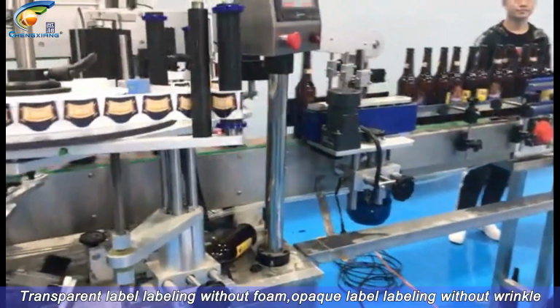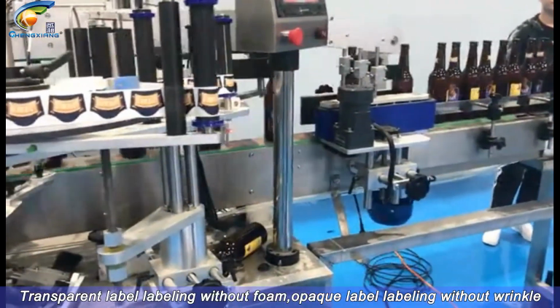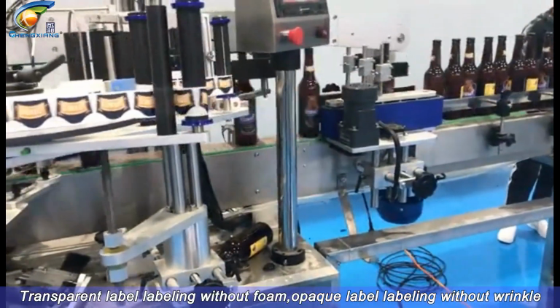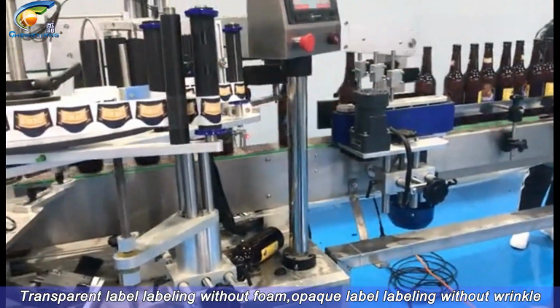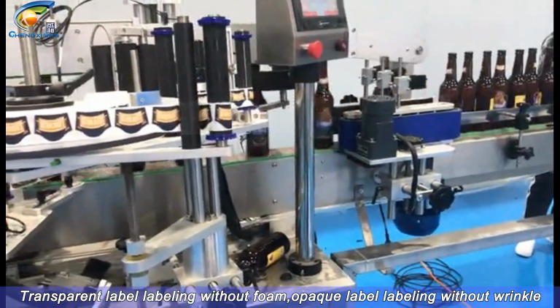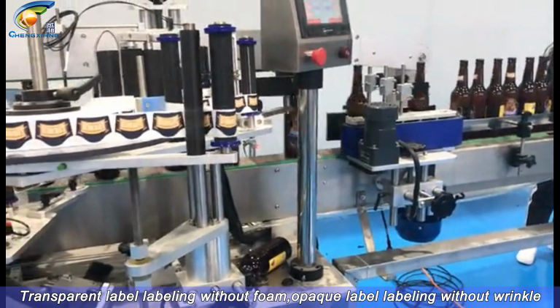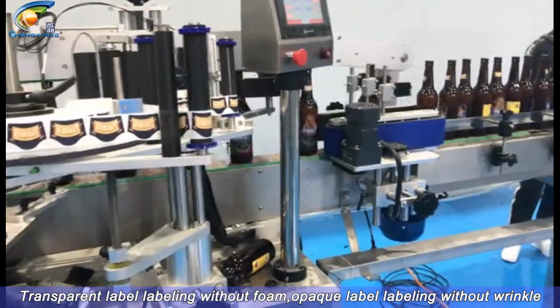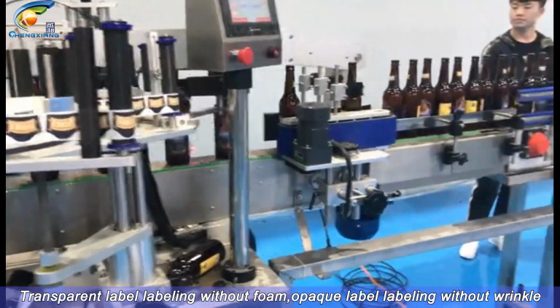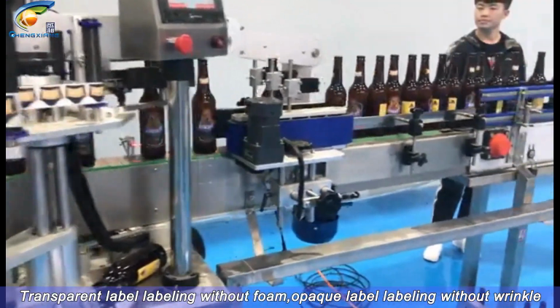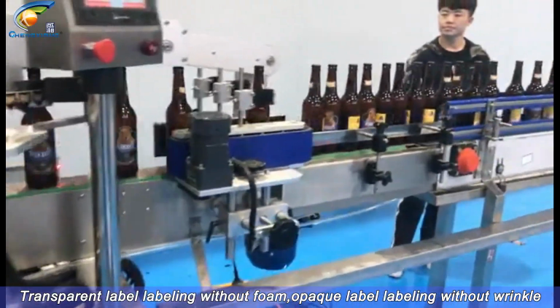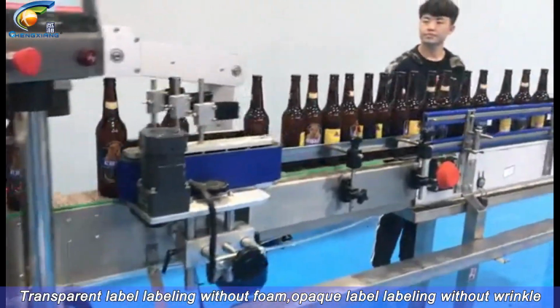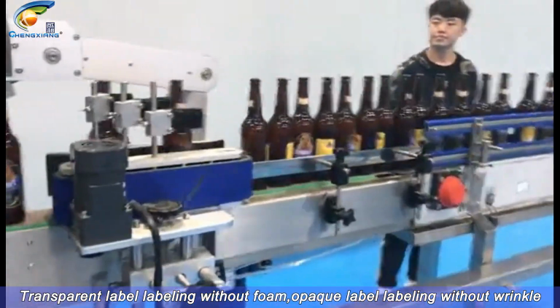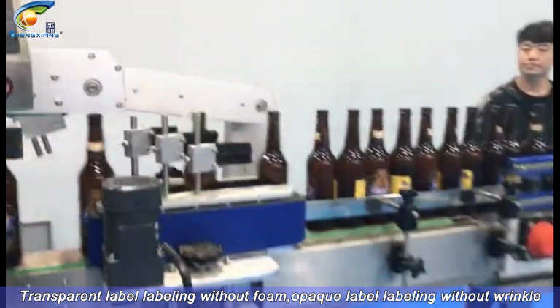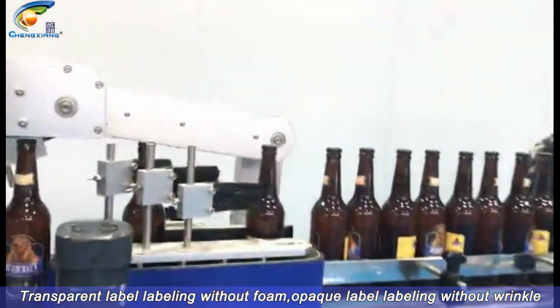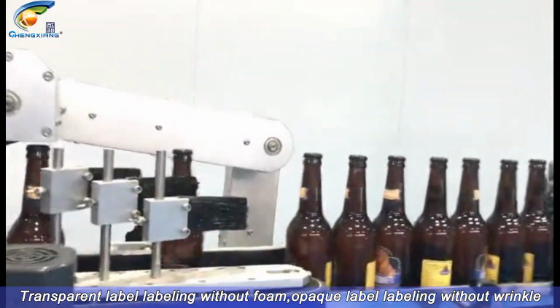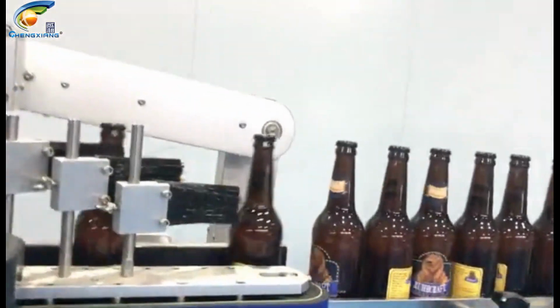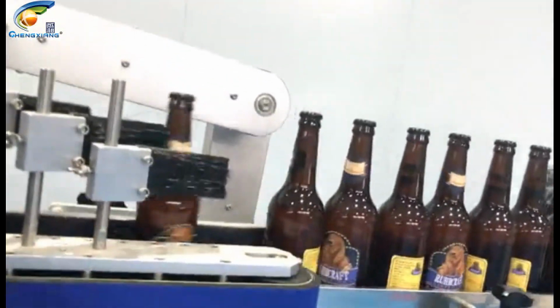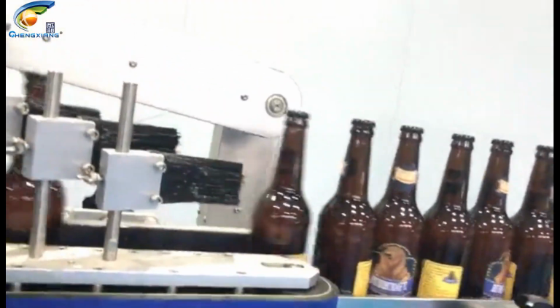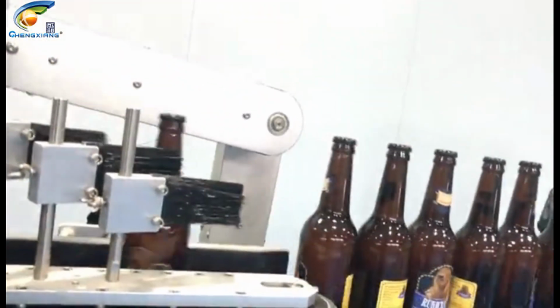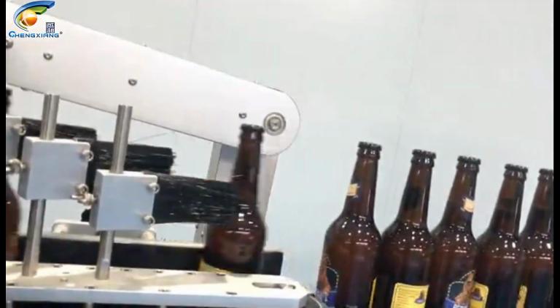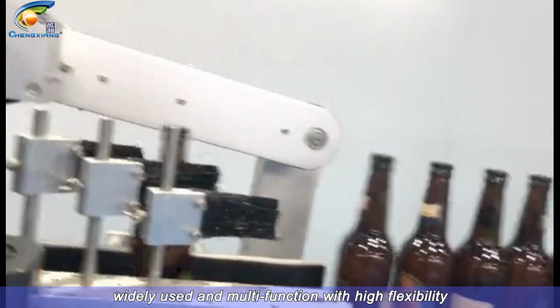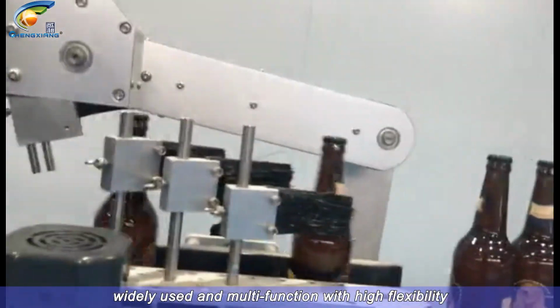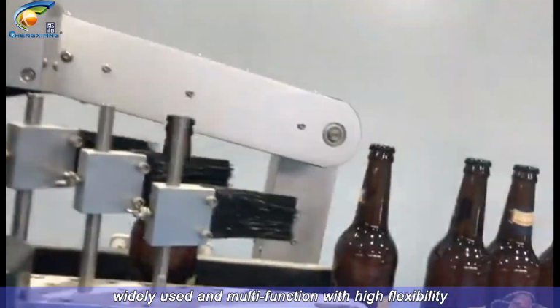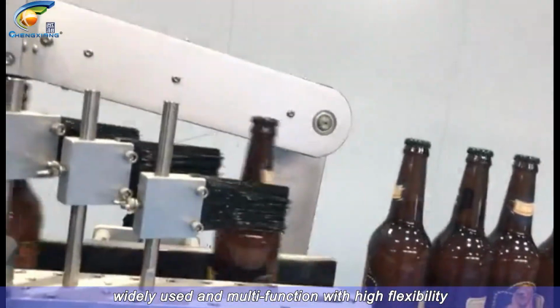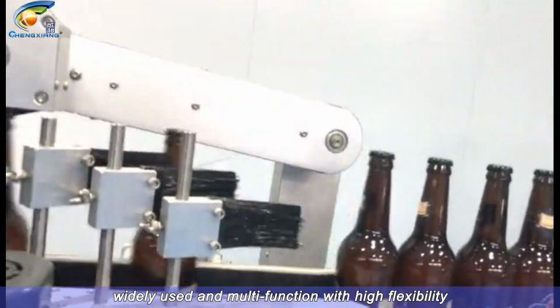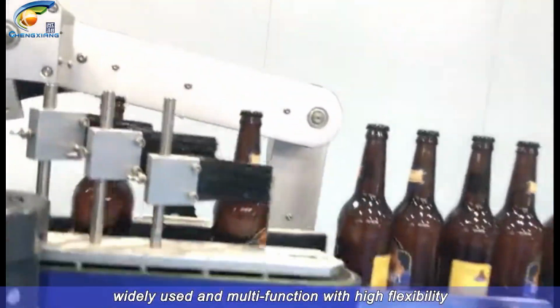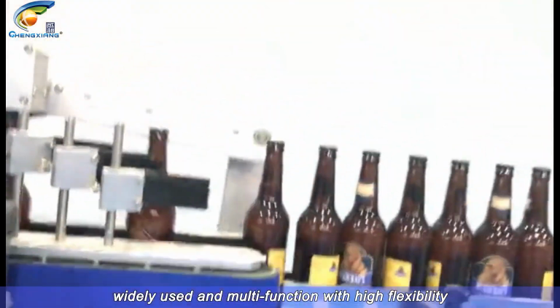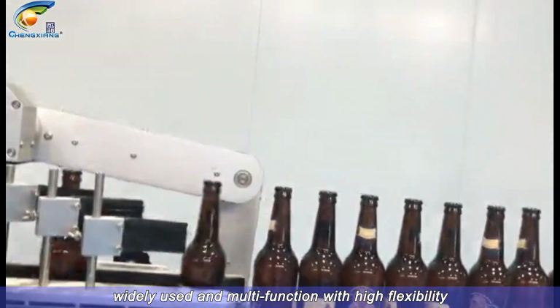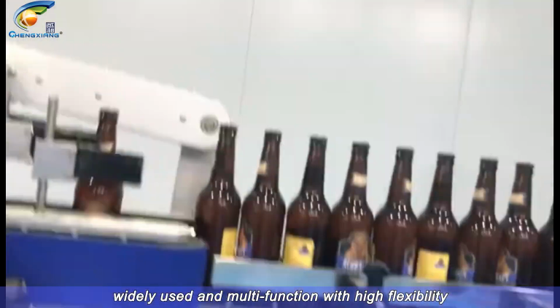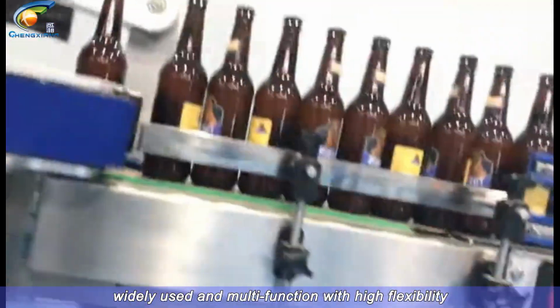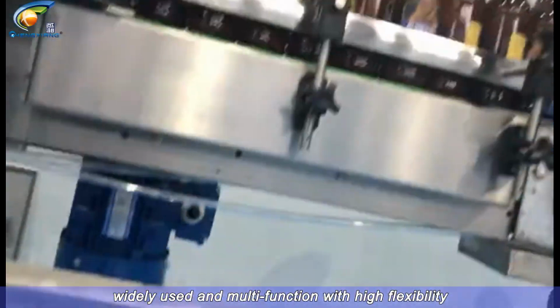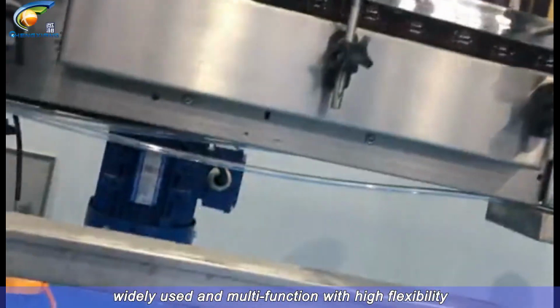Transparent label labeling without foam. Opaque label labeling without wrinkles. Widely used and multi-function with high flexibility.